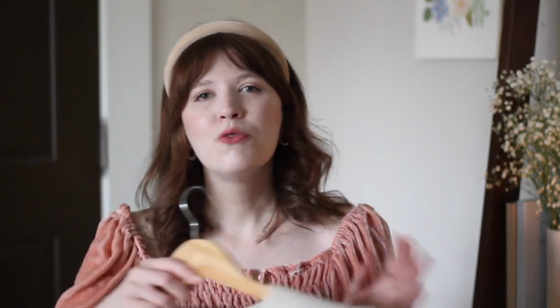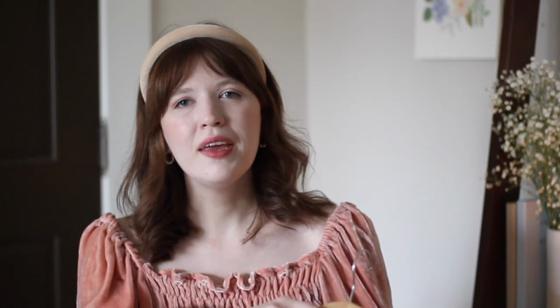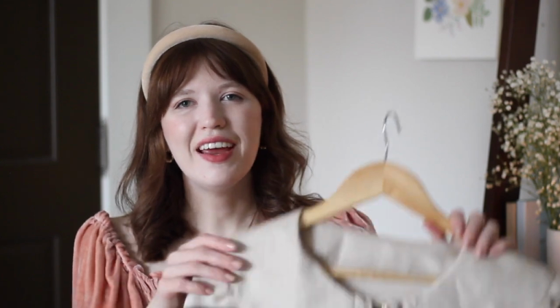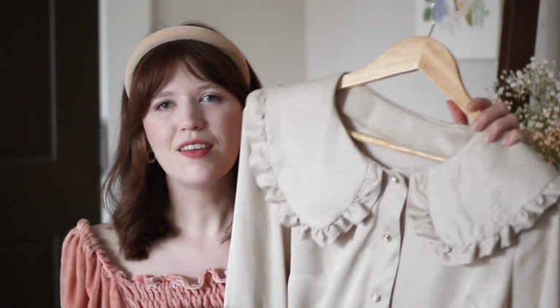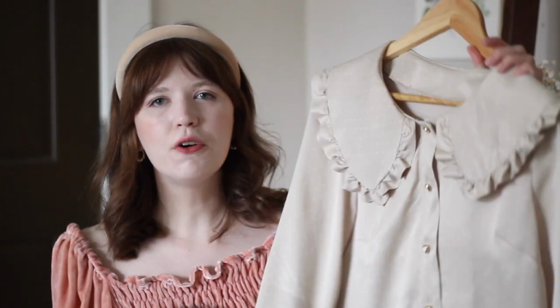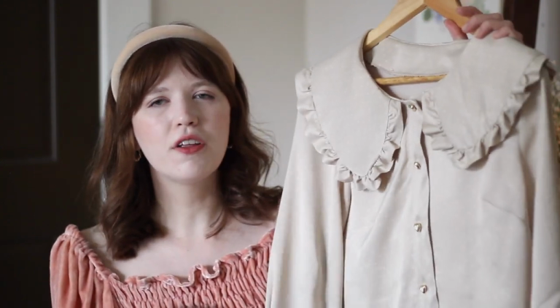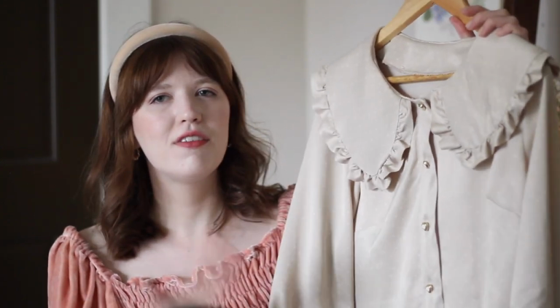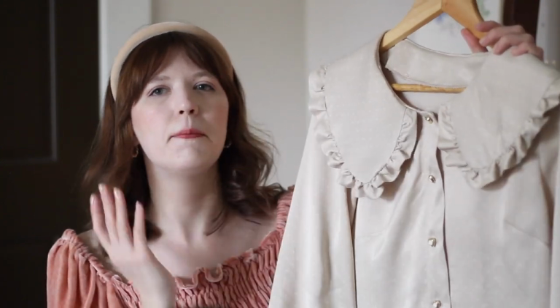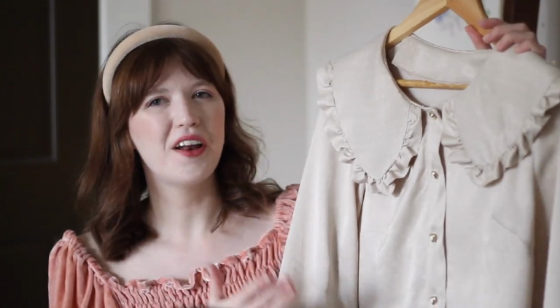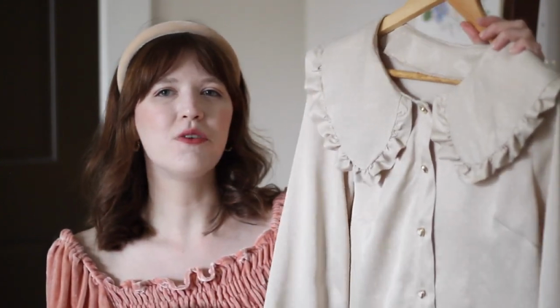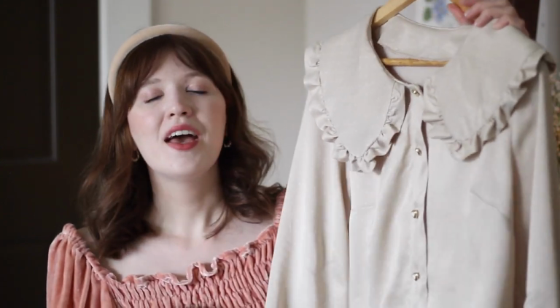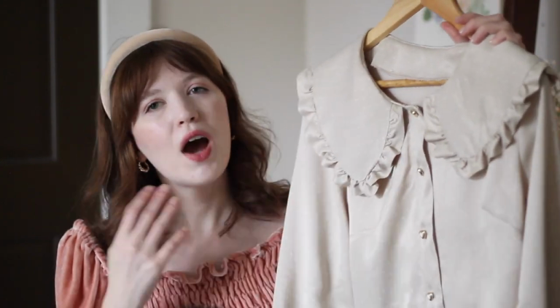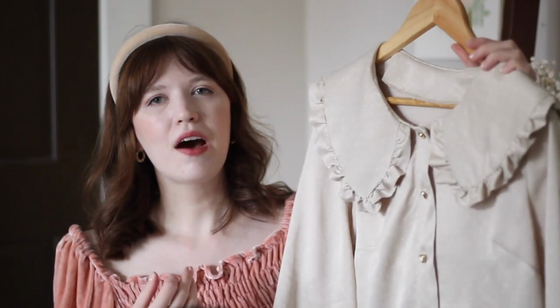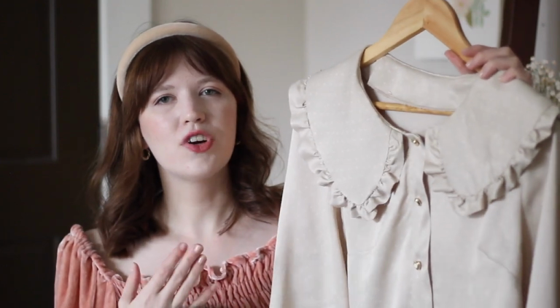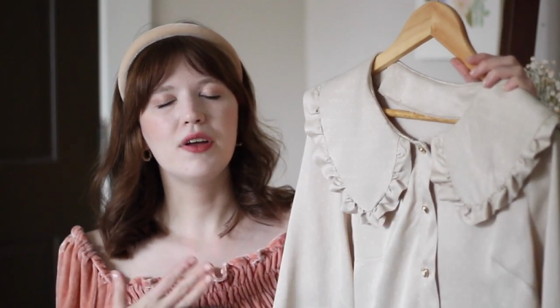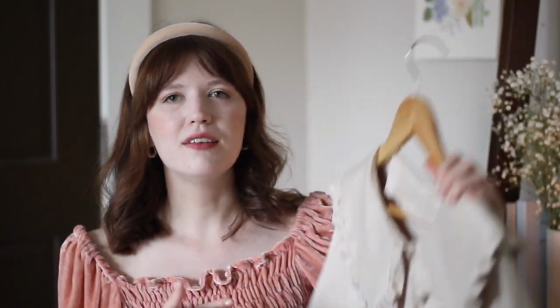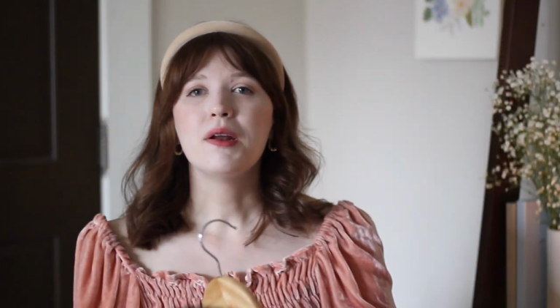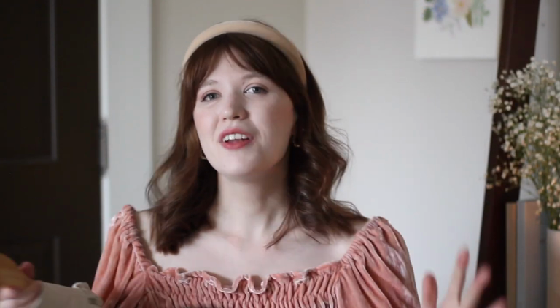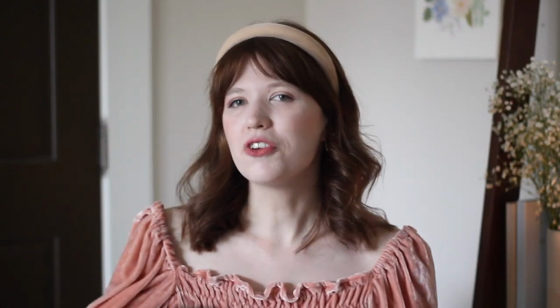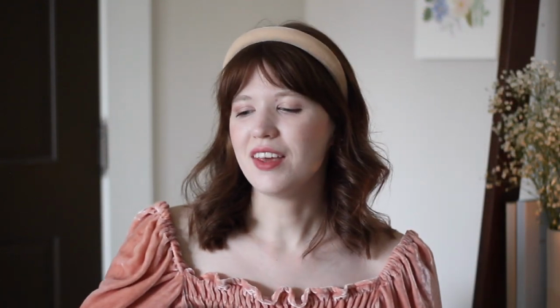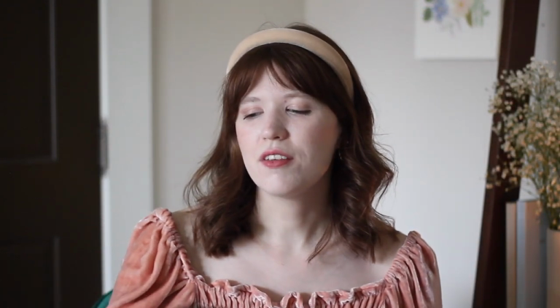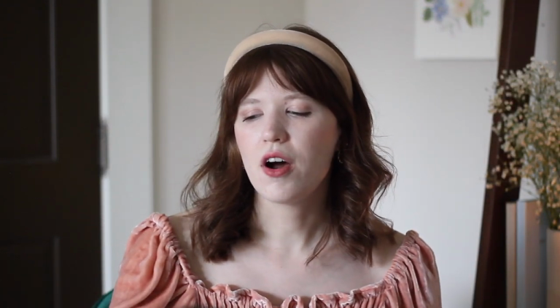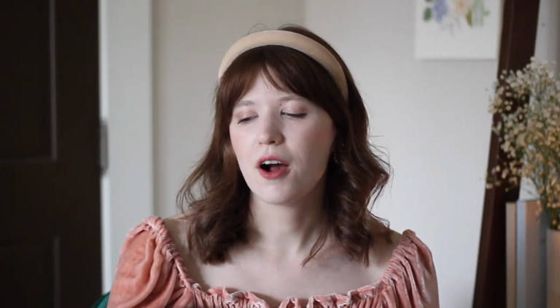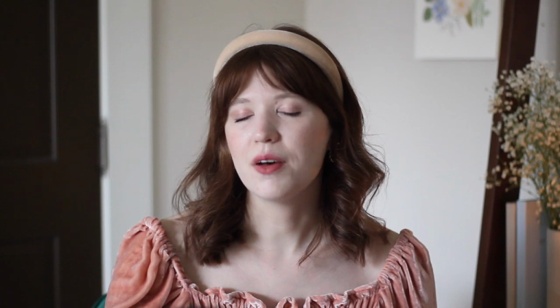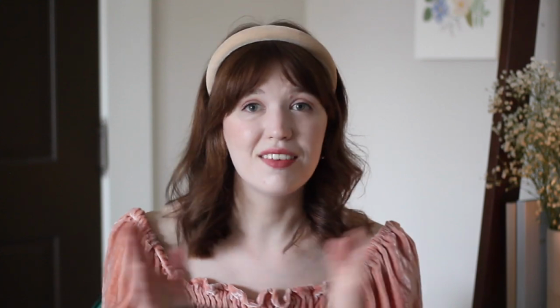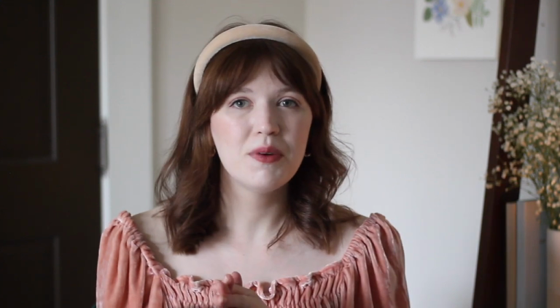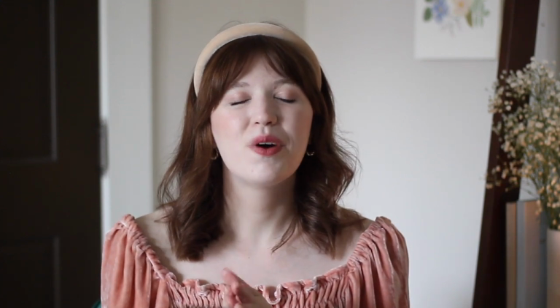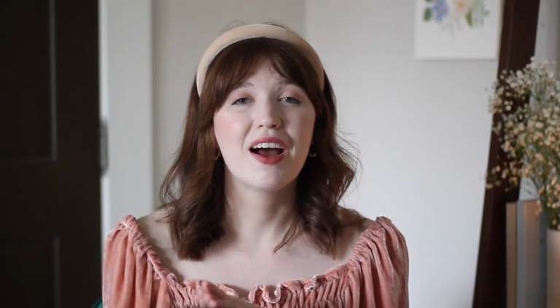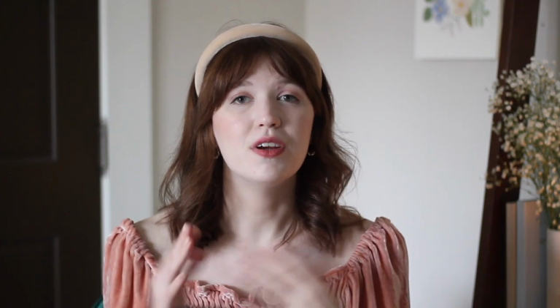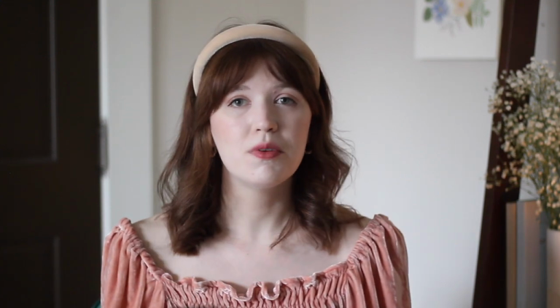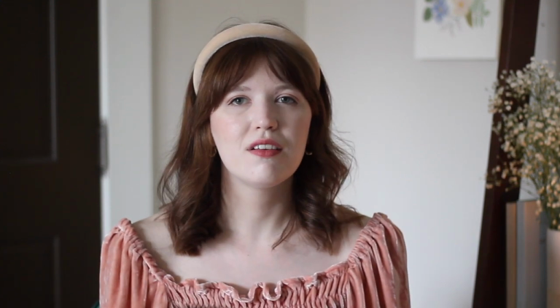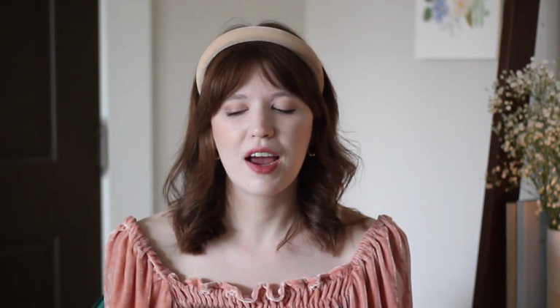What I'm making today is this ruffle collared satin polka dotted blouse, and I'm so happy with how this turned out in the end, but it was definitely a journey to get there. This was not a project that went easily for me — it was one where I had to redo some different things several times.